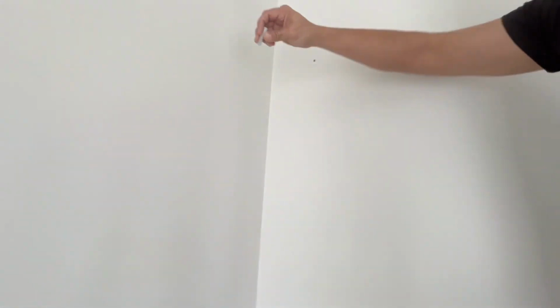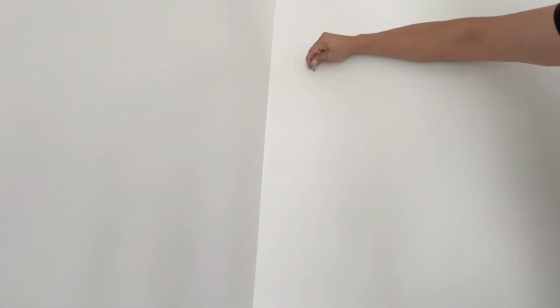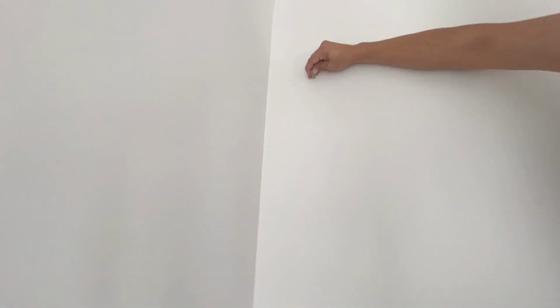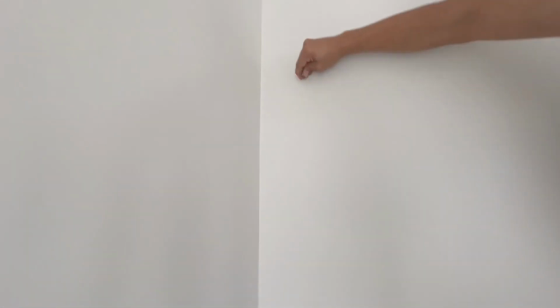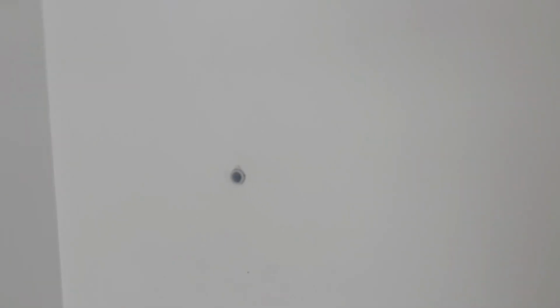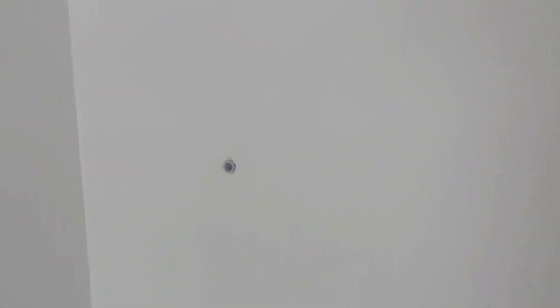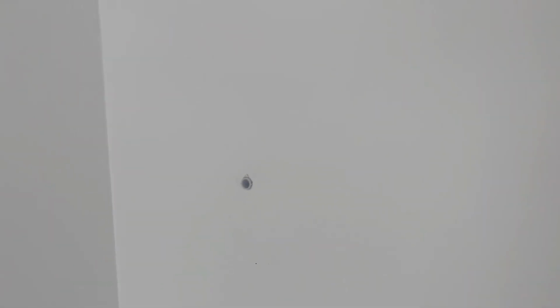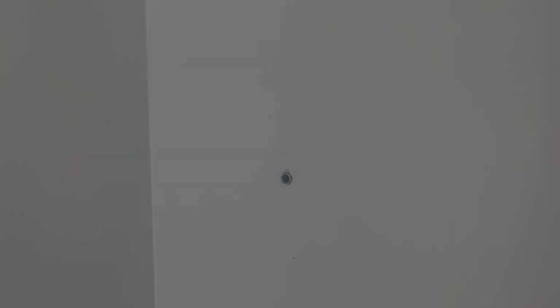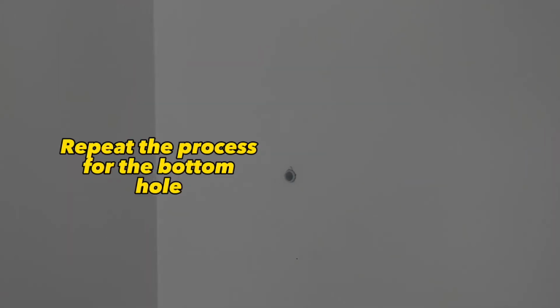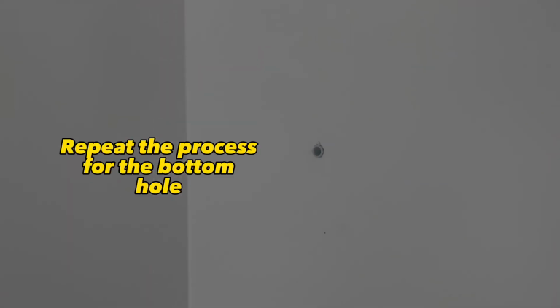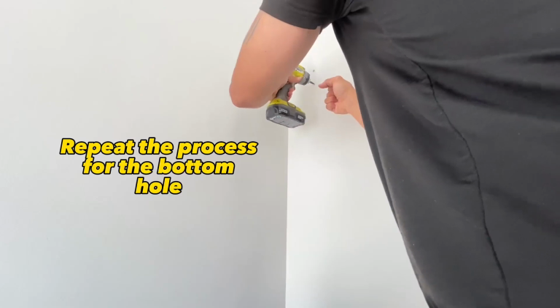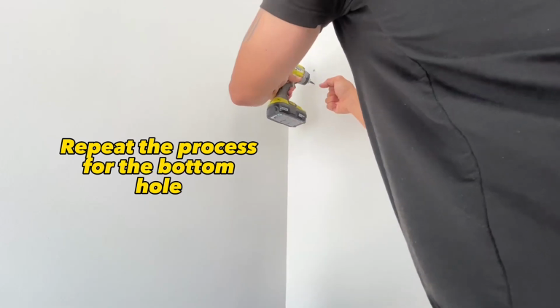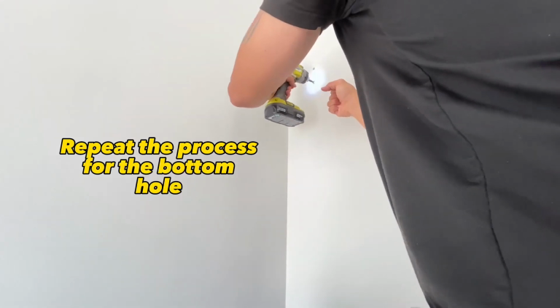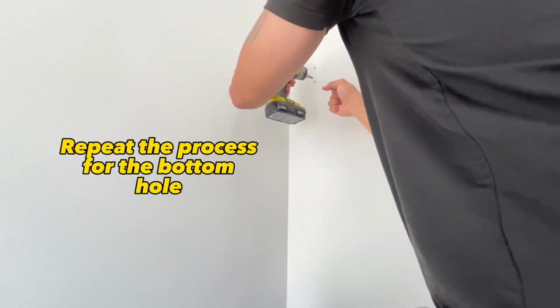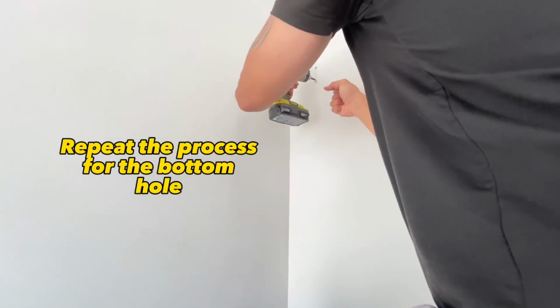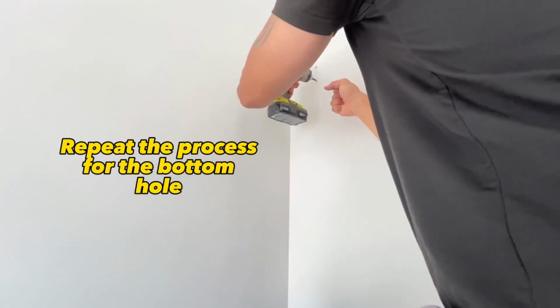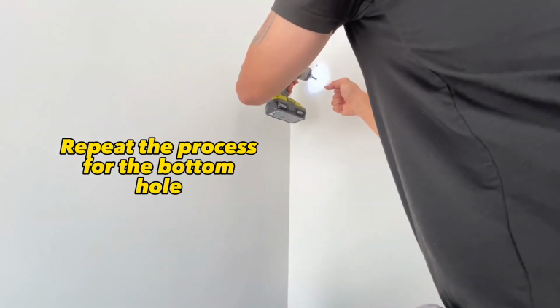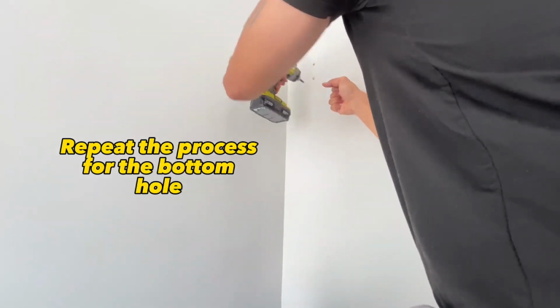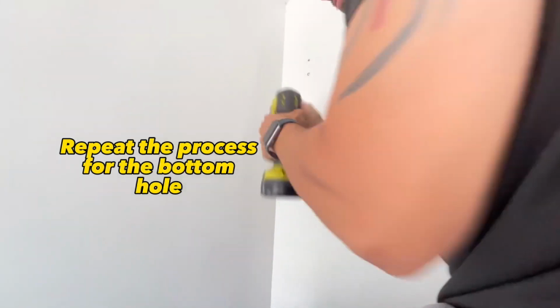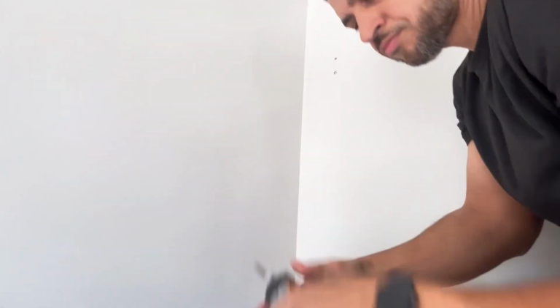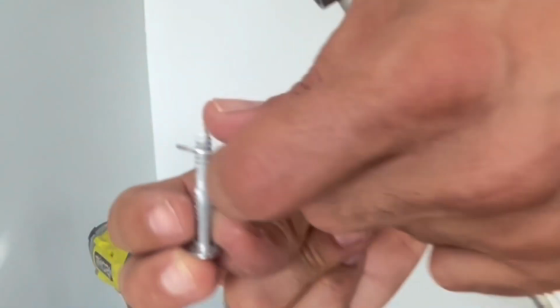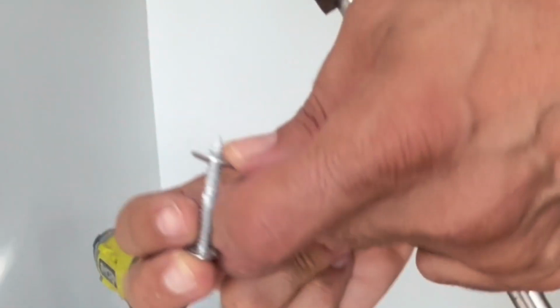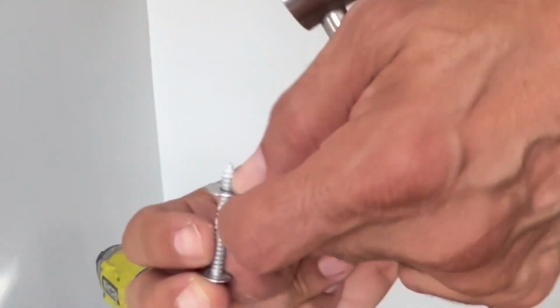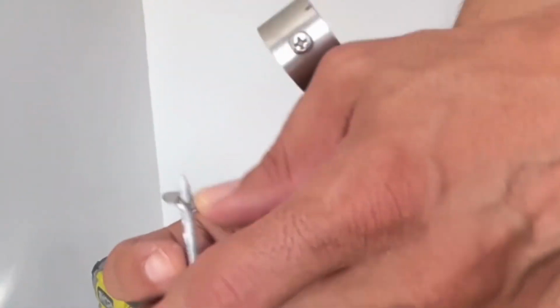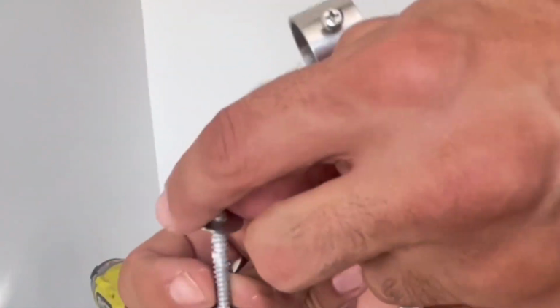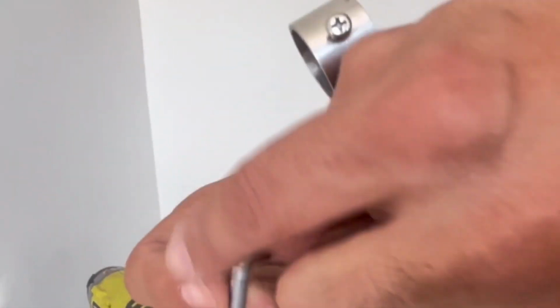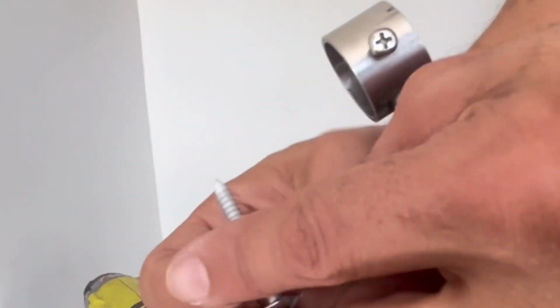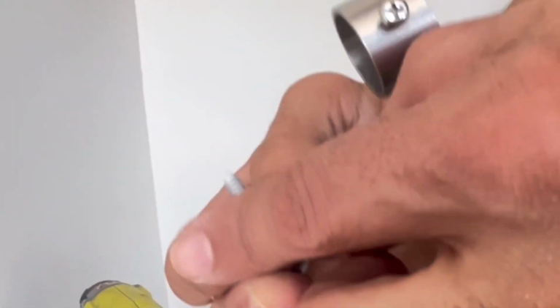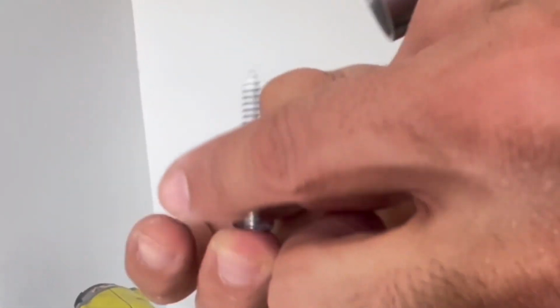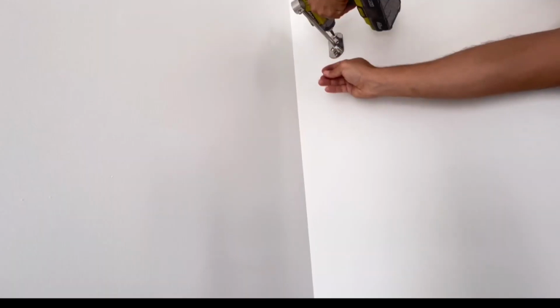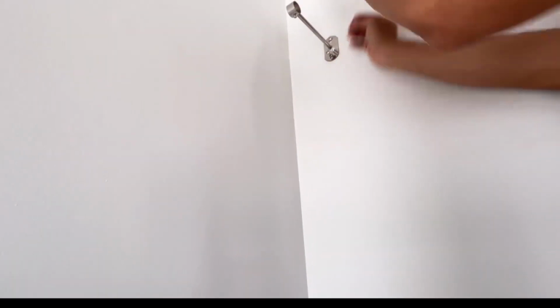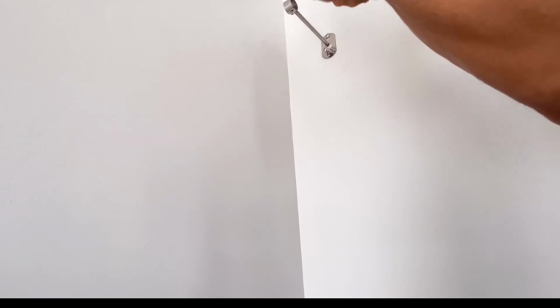Next, you will place your drywall anchor into the wall if you do not have it positioned over a stud. Then you can secure the rod holder into place.